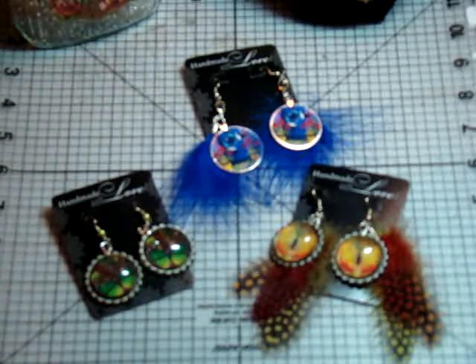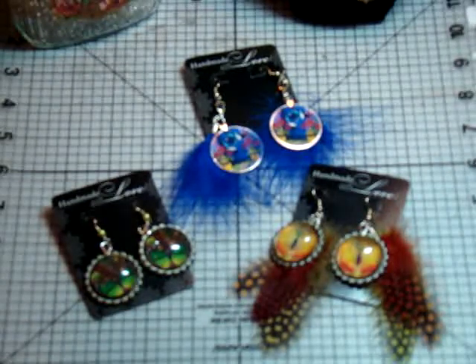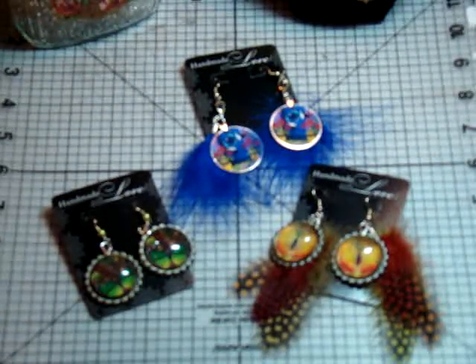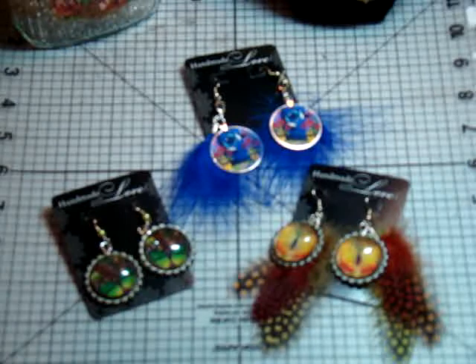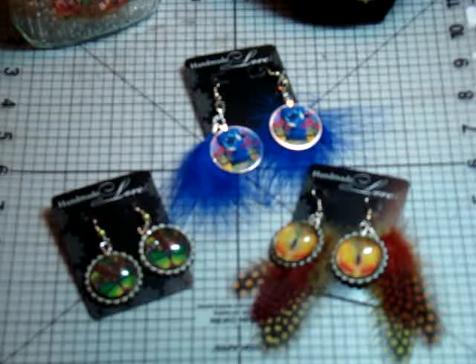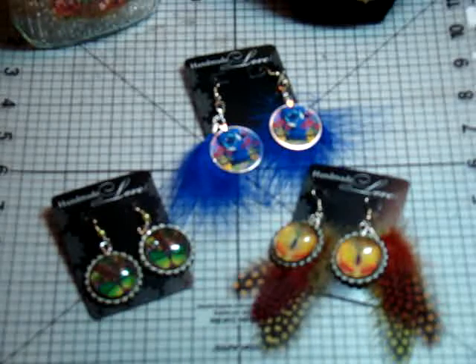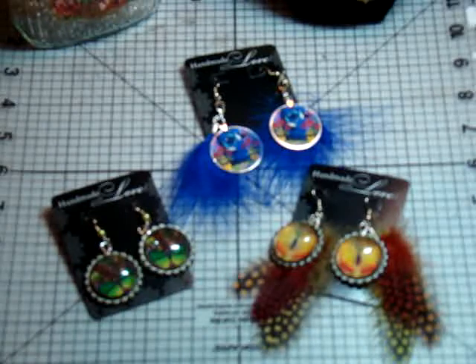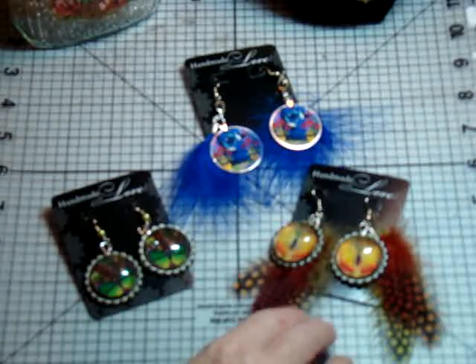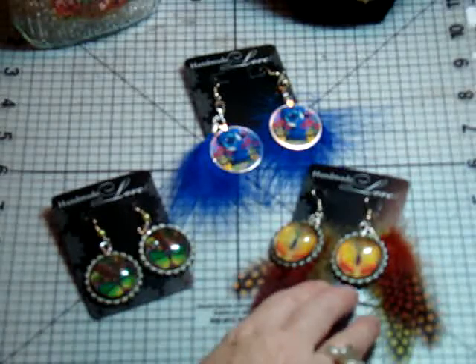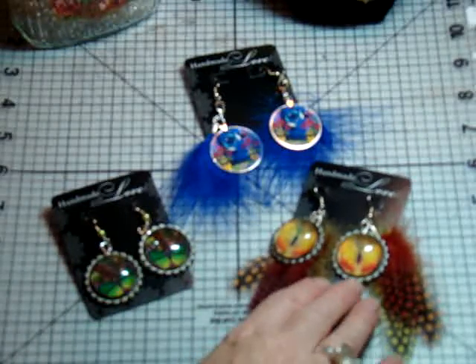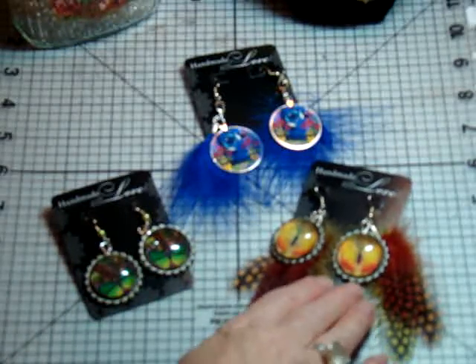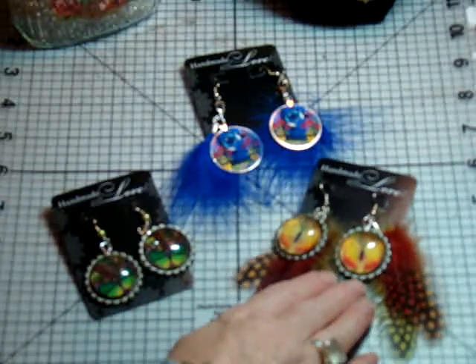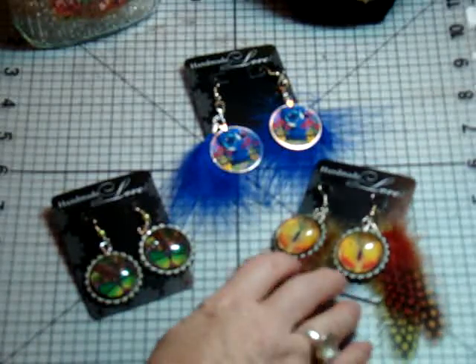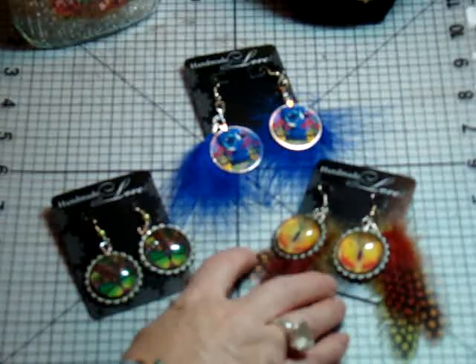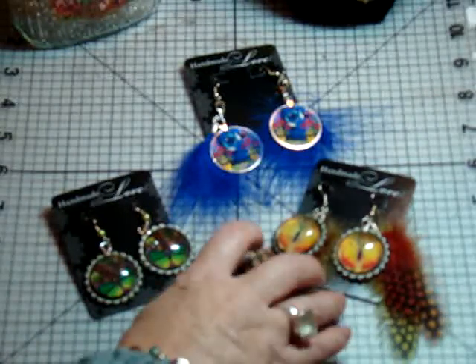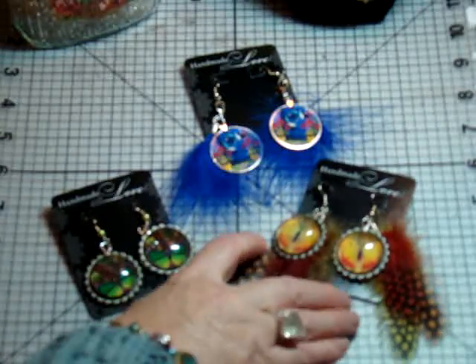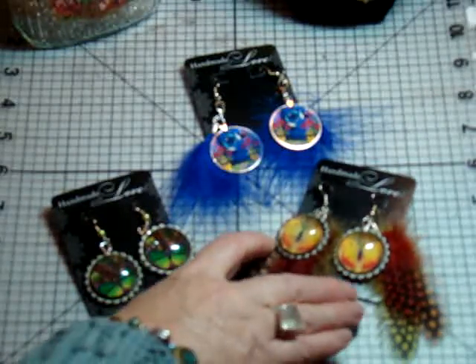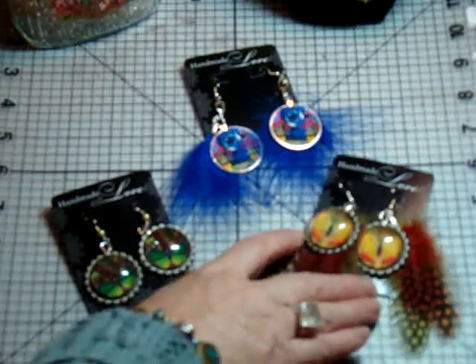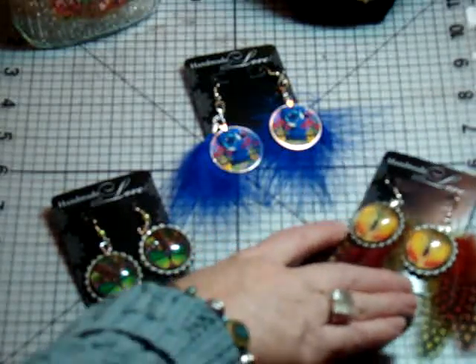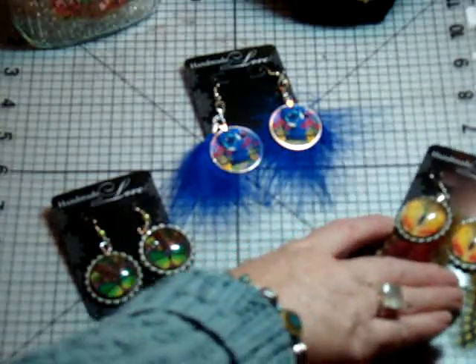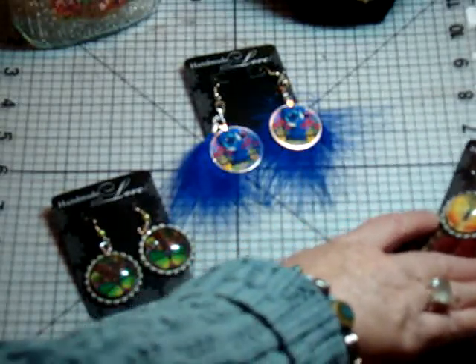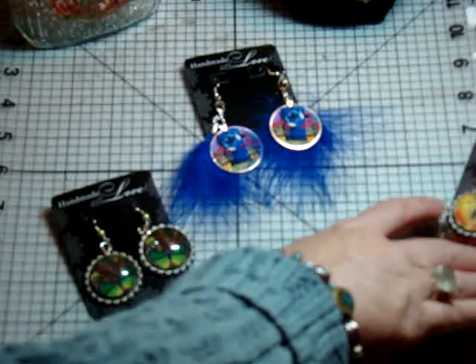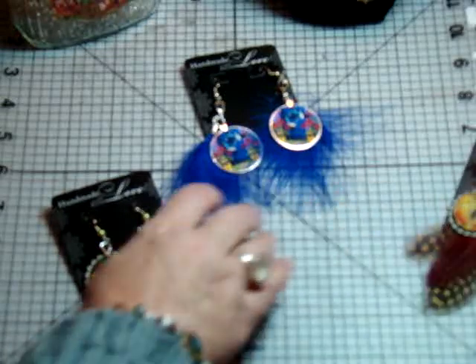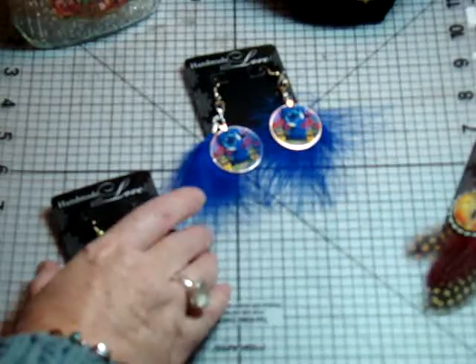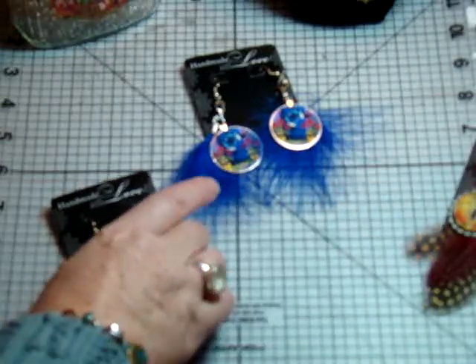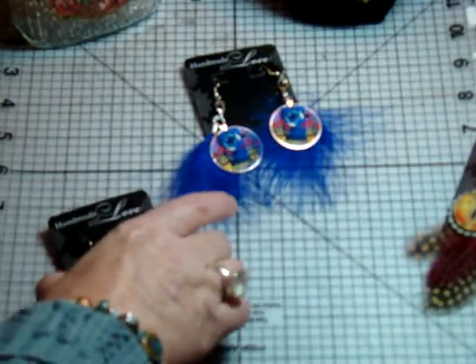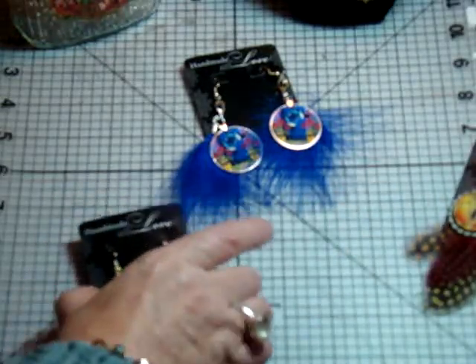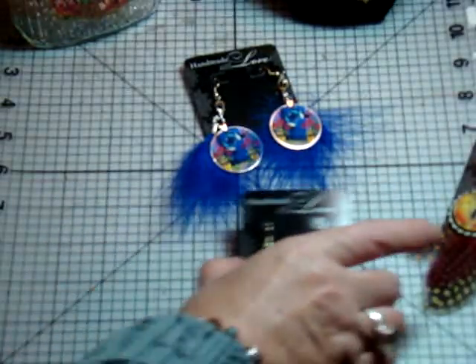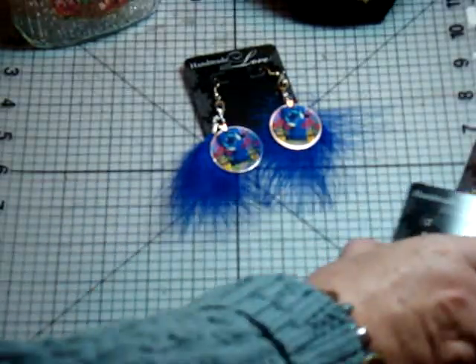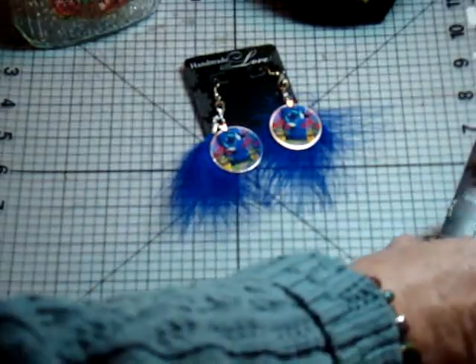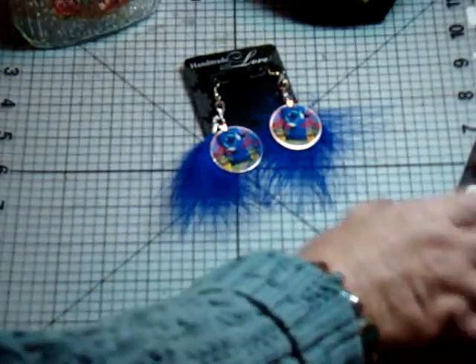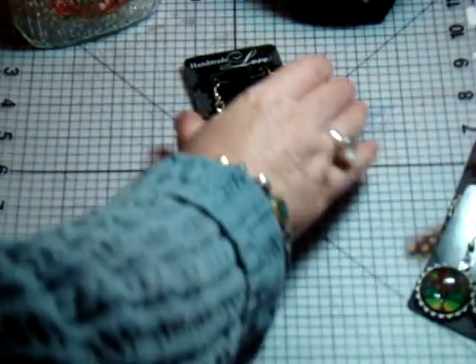They were looking for someone just to do that — to take their collage sheets and make jewelry pieces. So I've done the earrings.